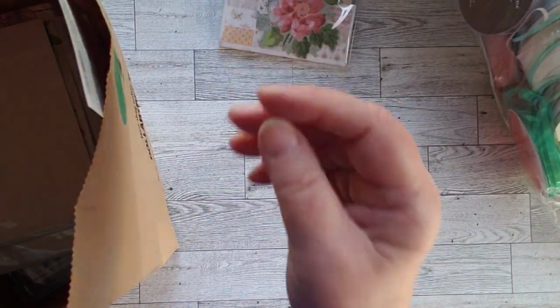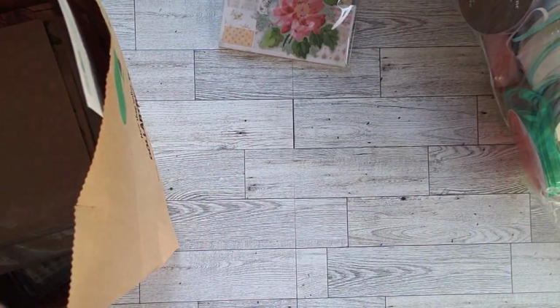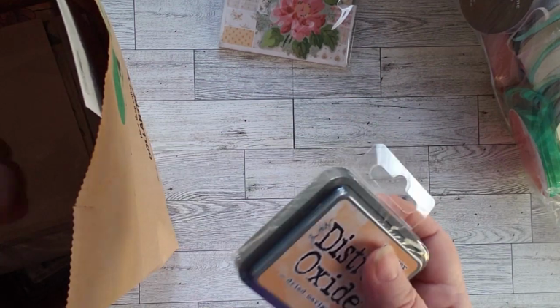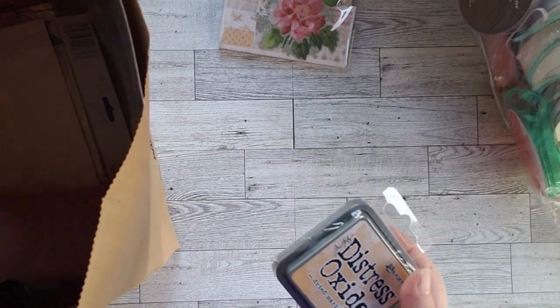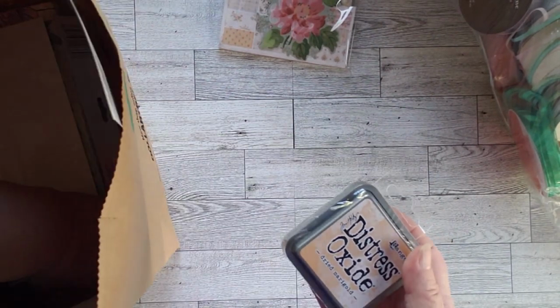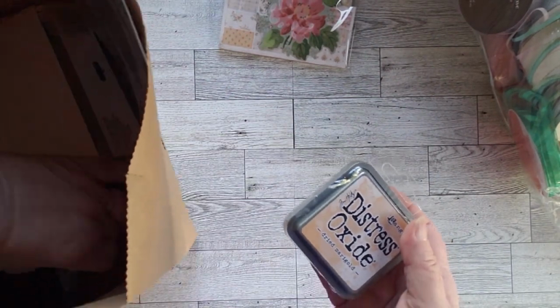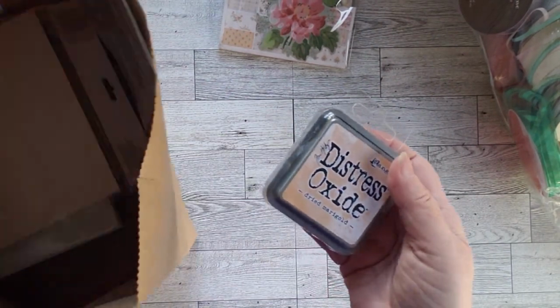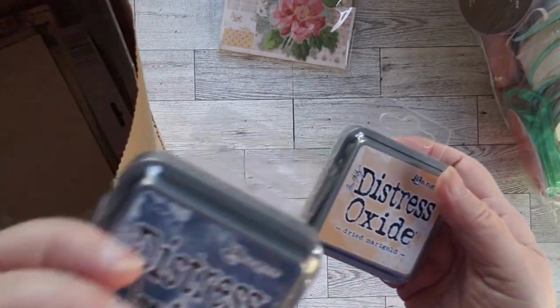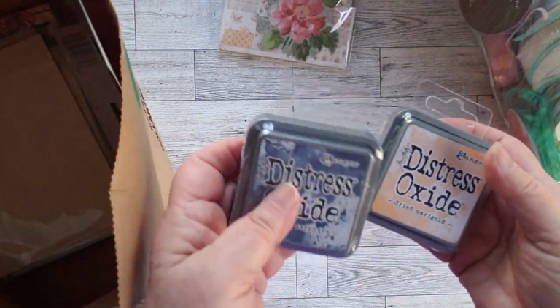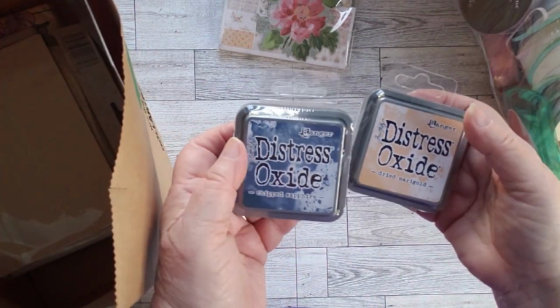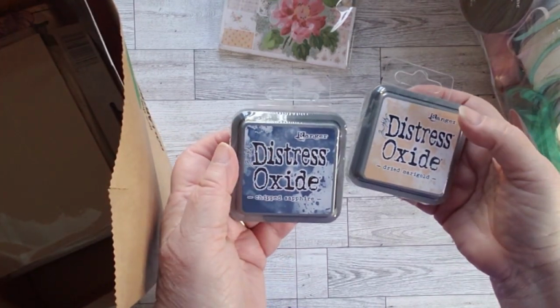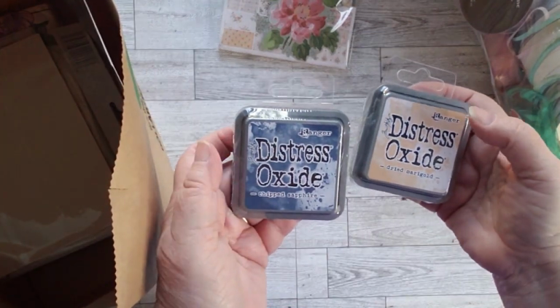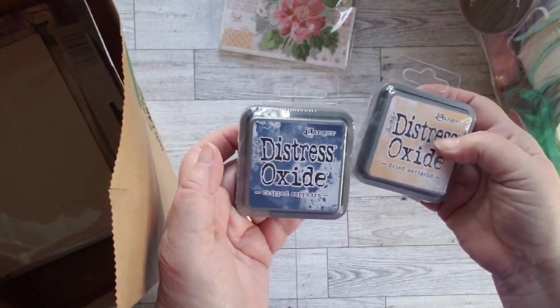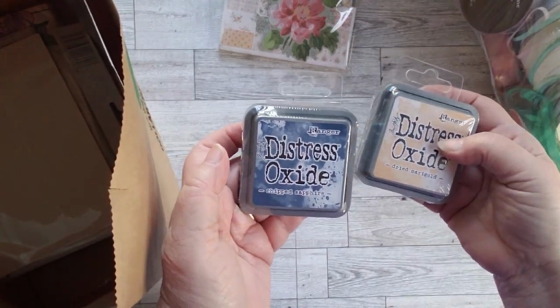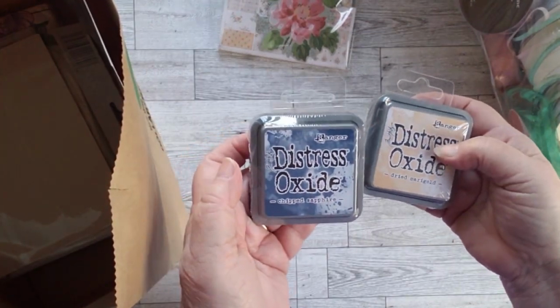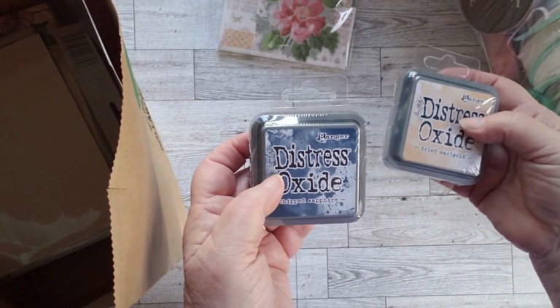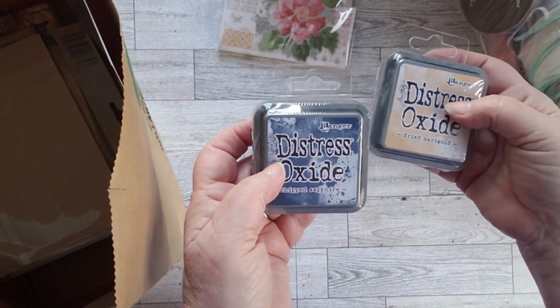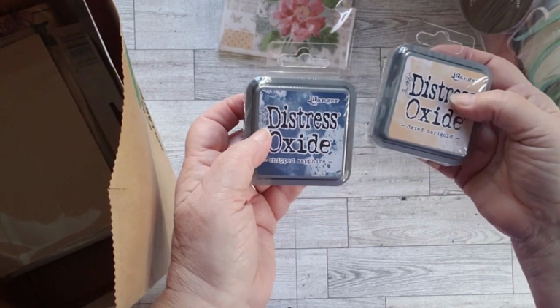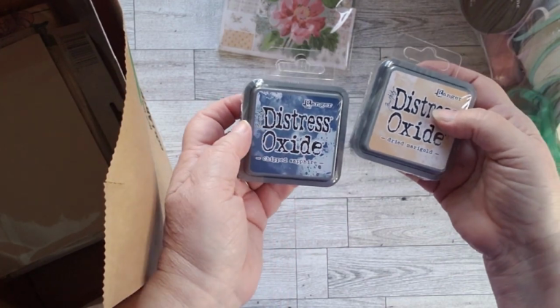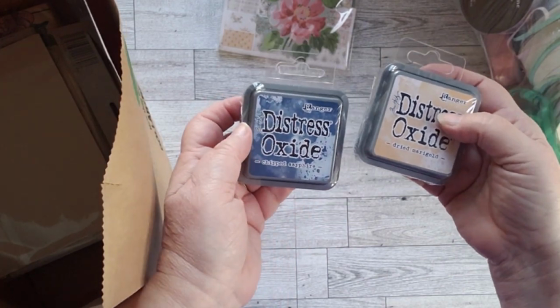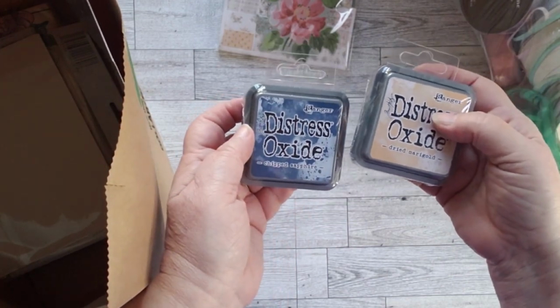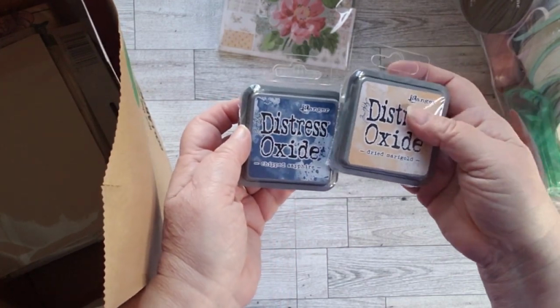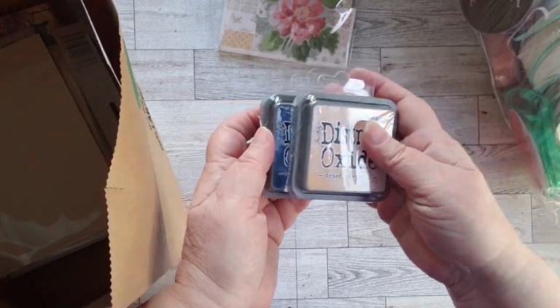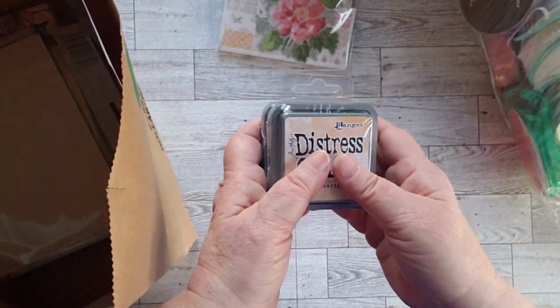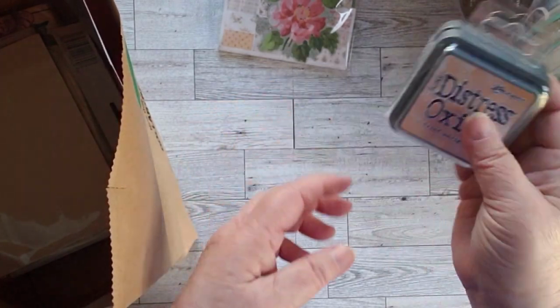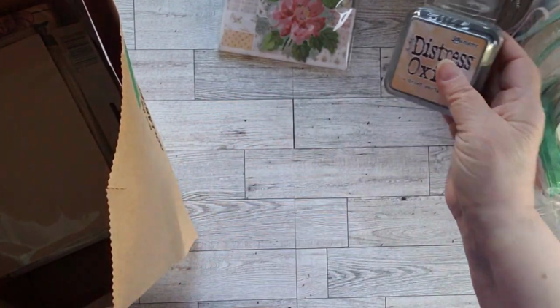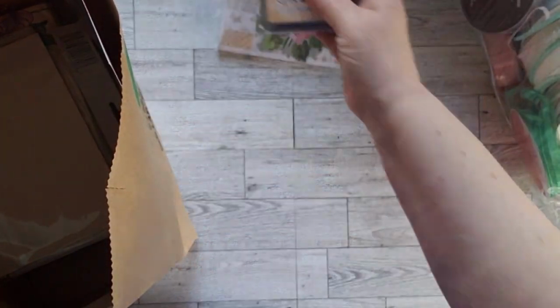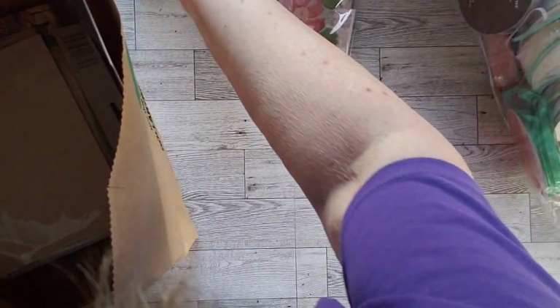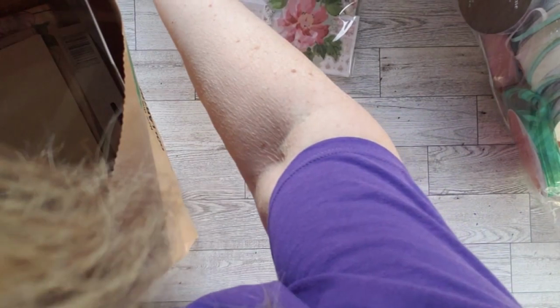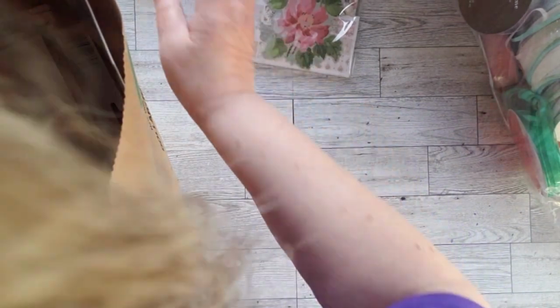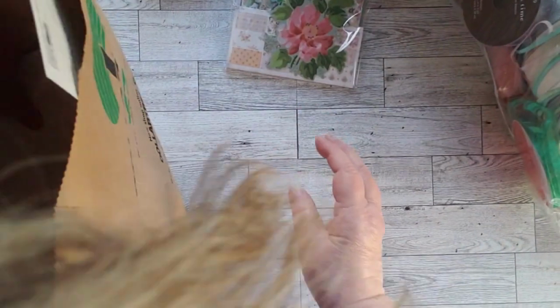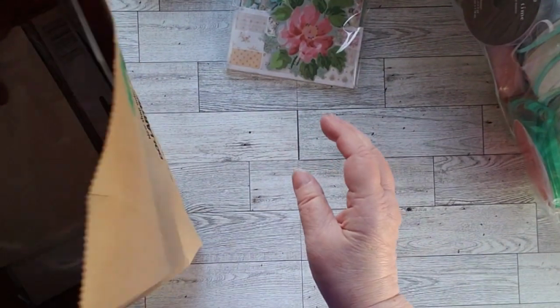They also had inks on sale, so I picked up Distress Oxide — Dried Marigold and Chipped Sapphire. We'll see how those go. I haven't opened them yet, we'll see how they work.